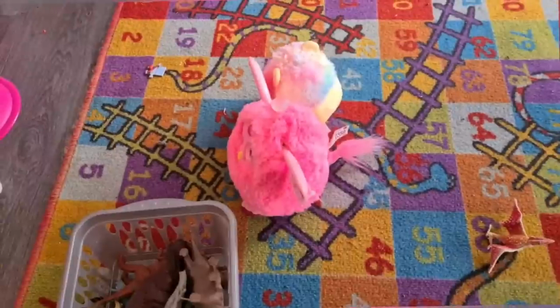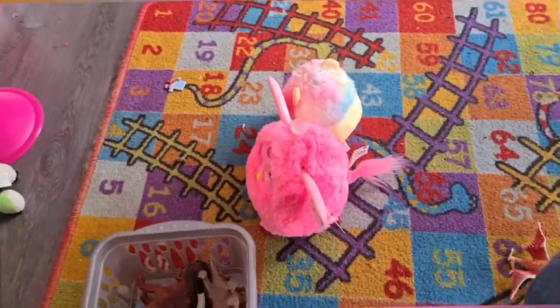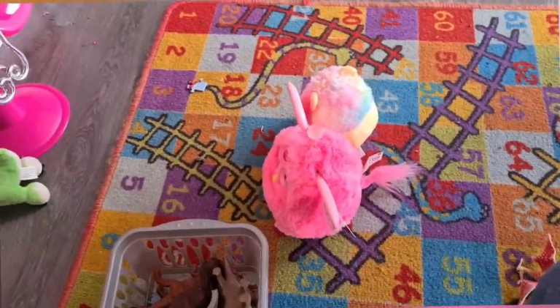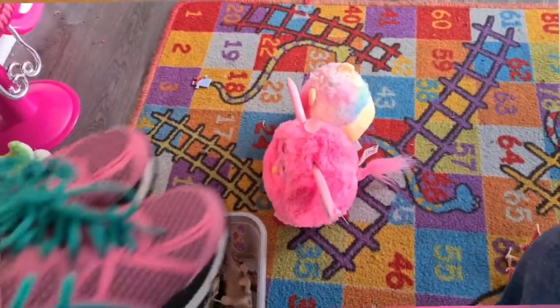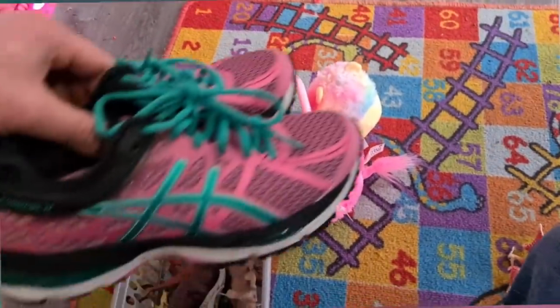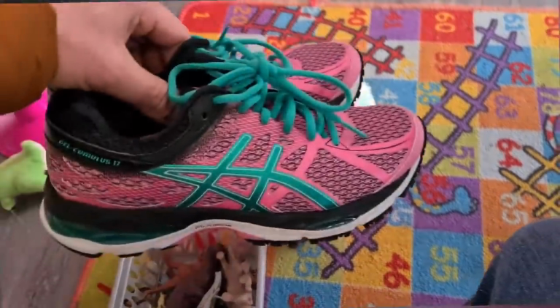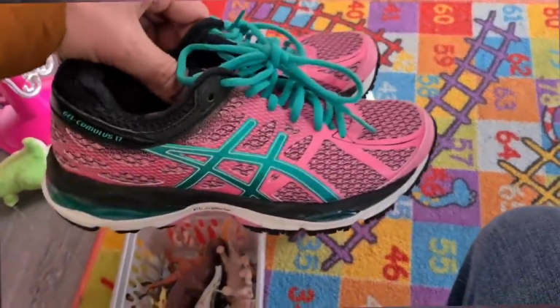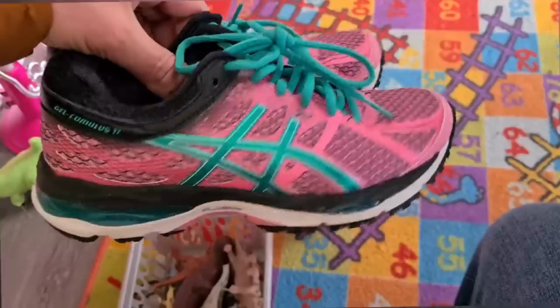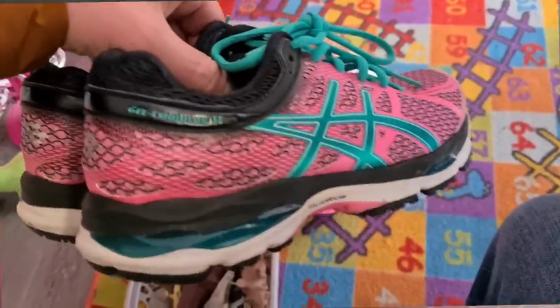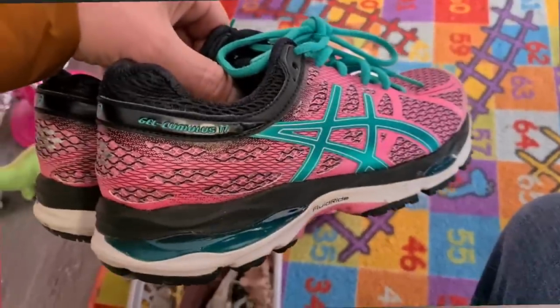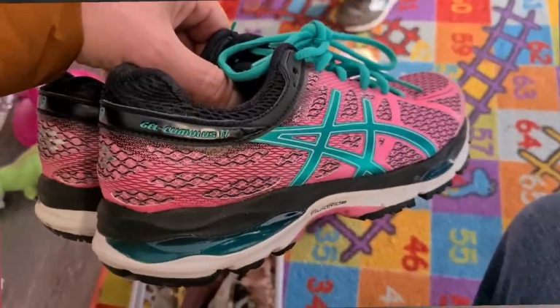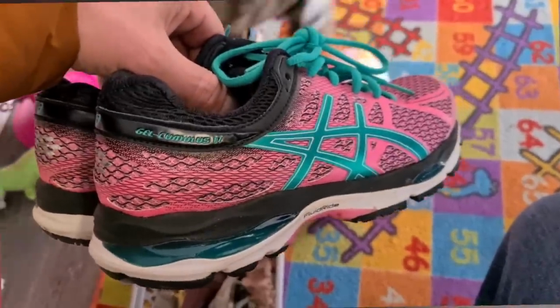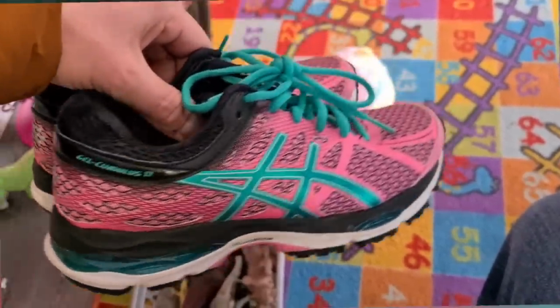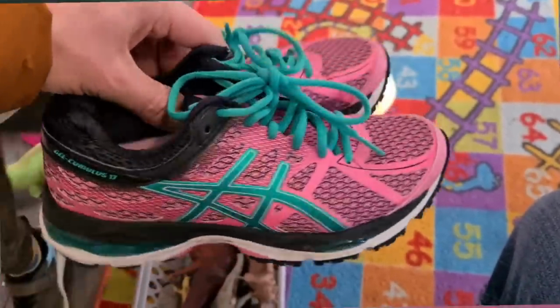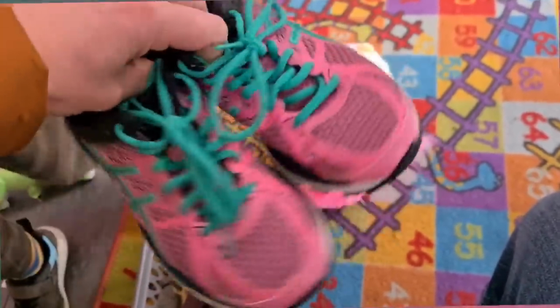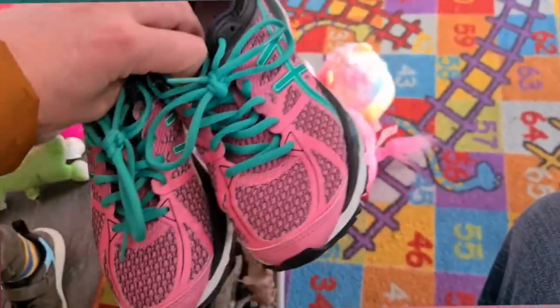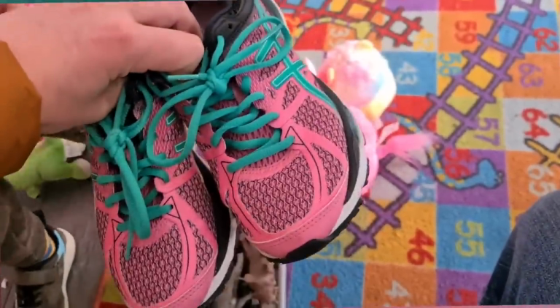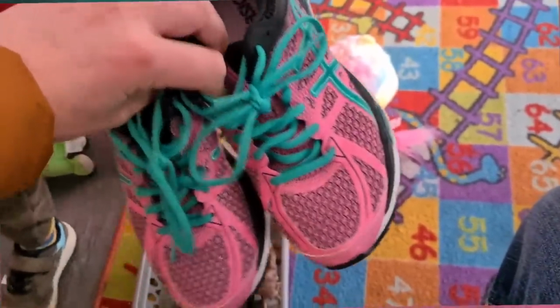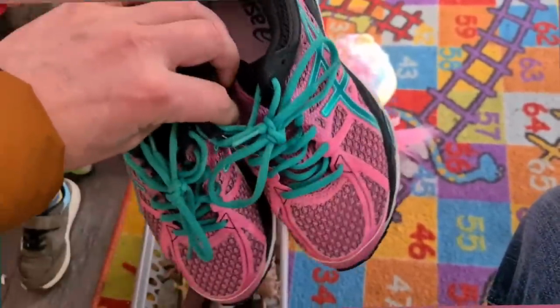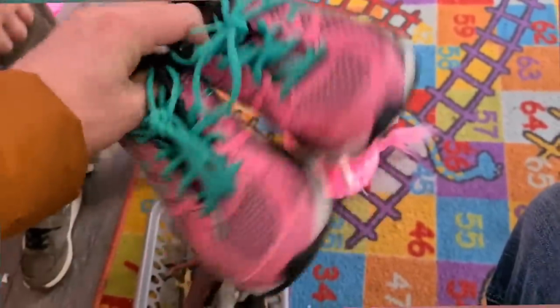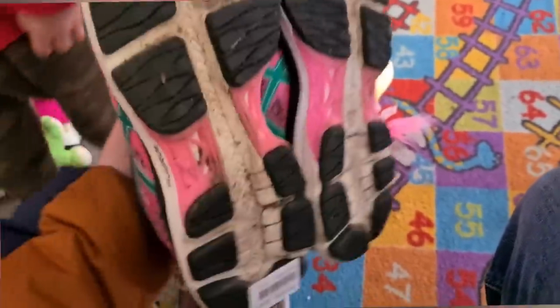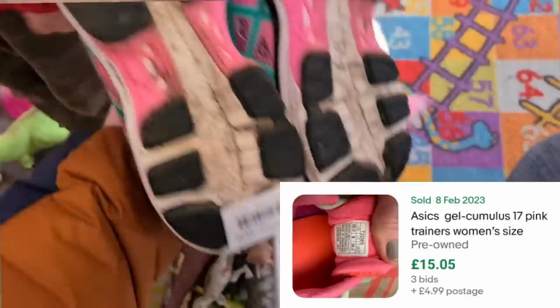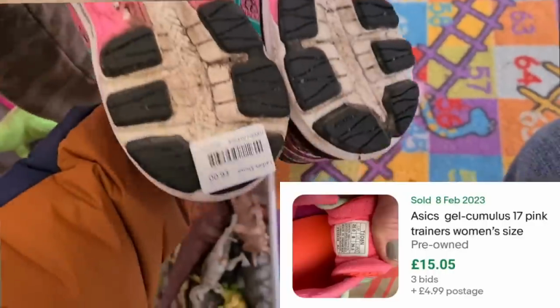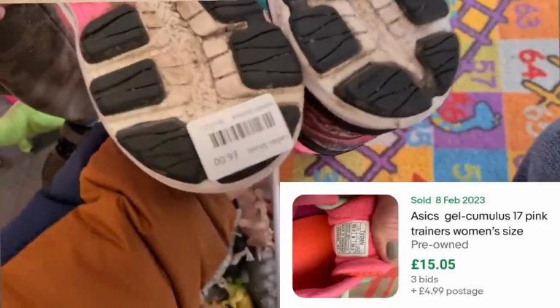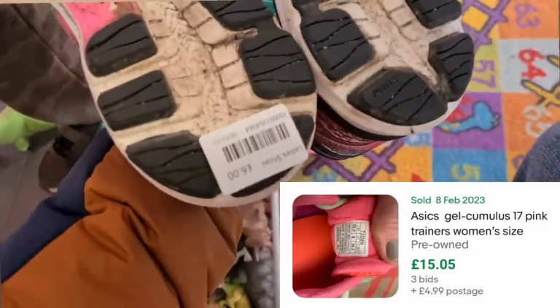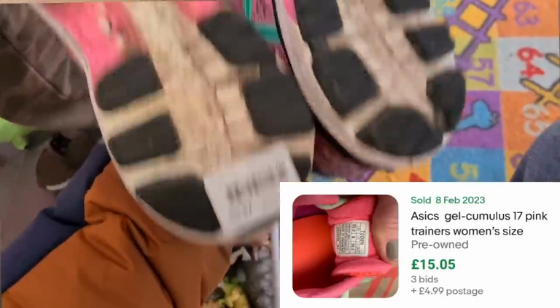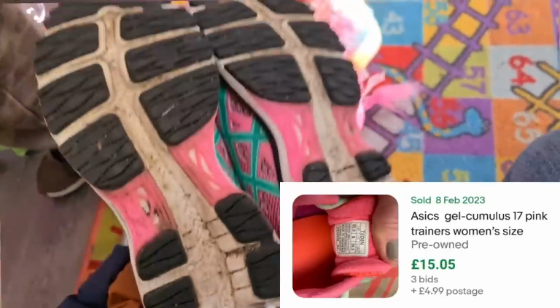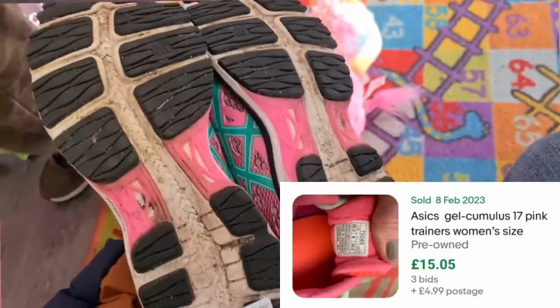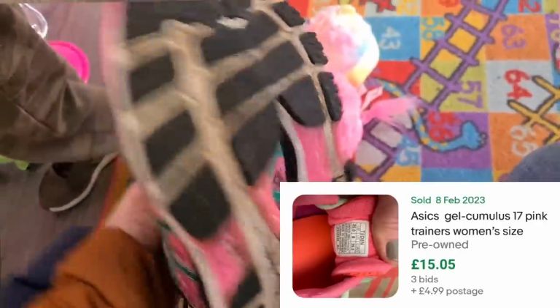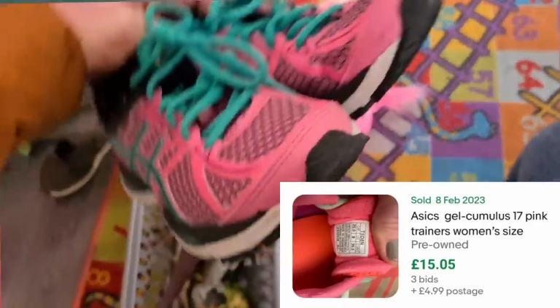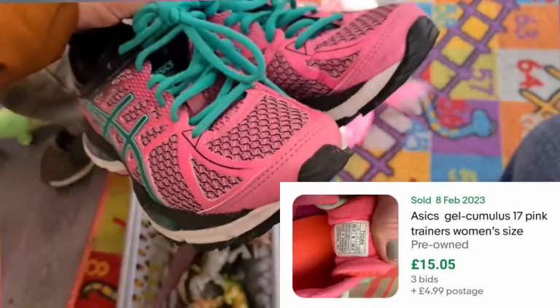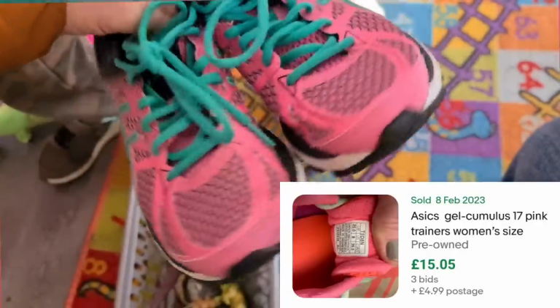And continuing the pink theme — look at these, a pair of Asics Gel Cumulus 17s, UK size 5, brilliant size. £4 — £6? We've got to get them.